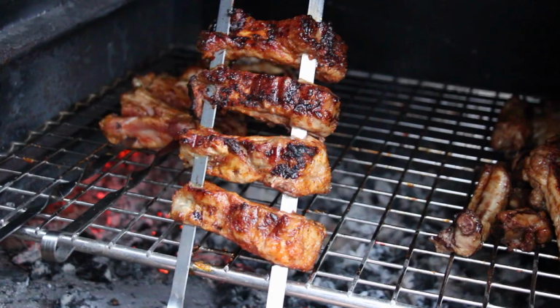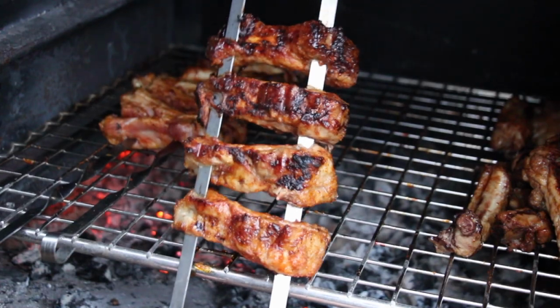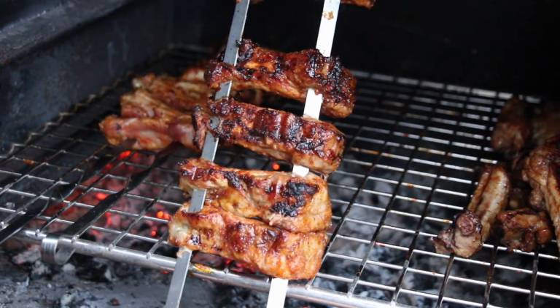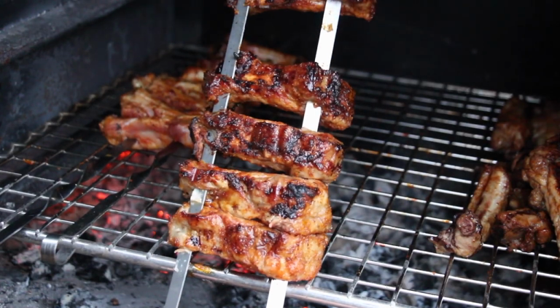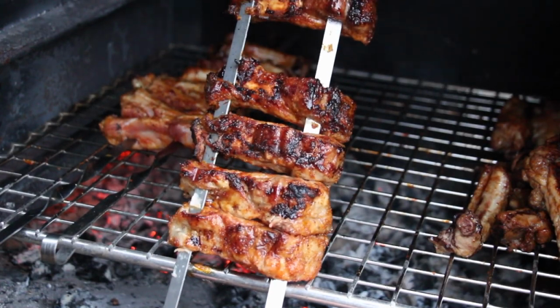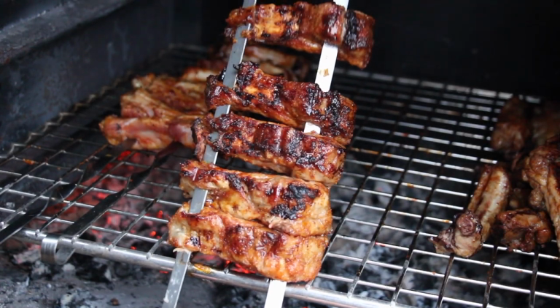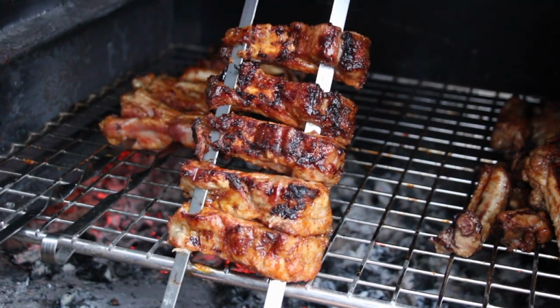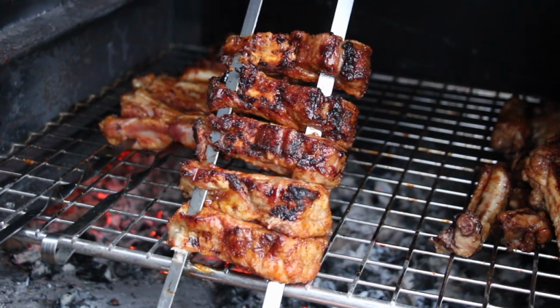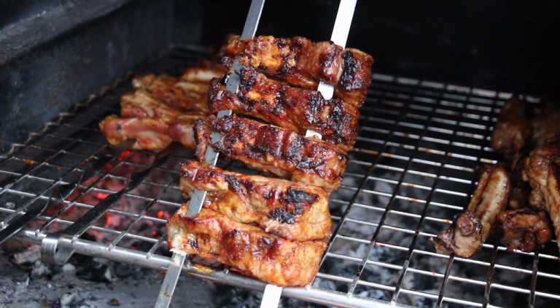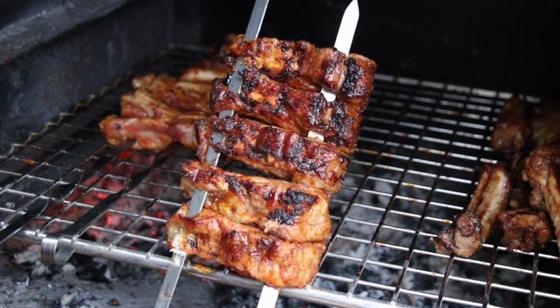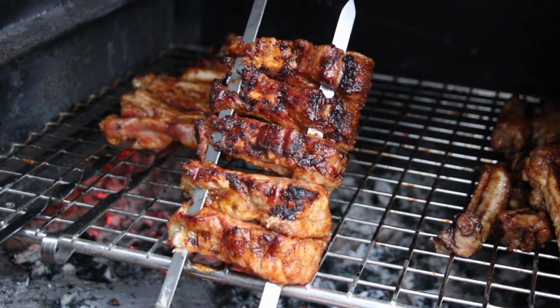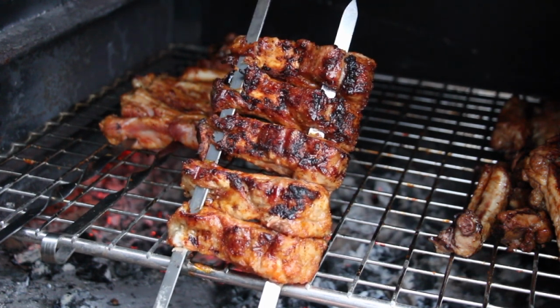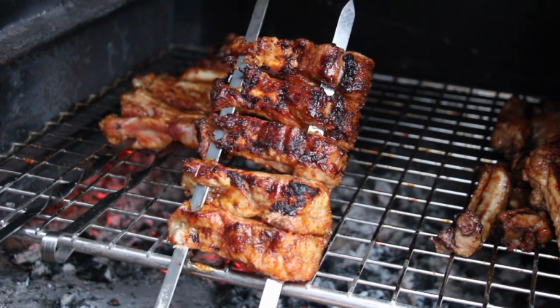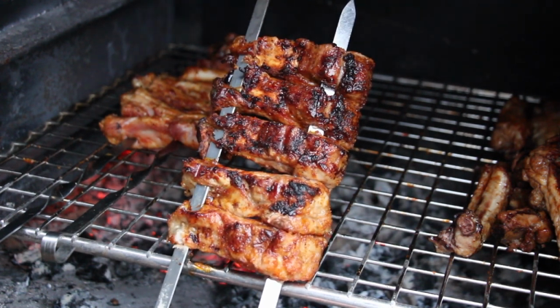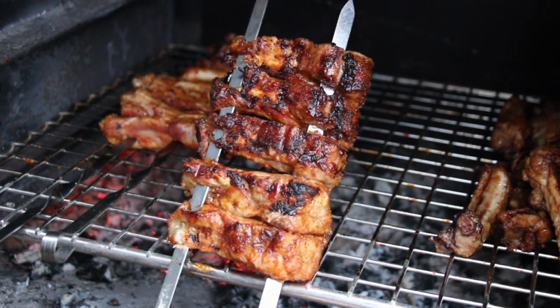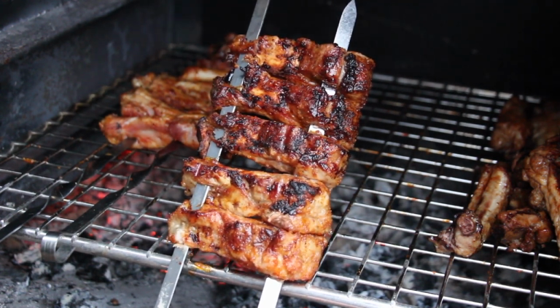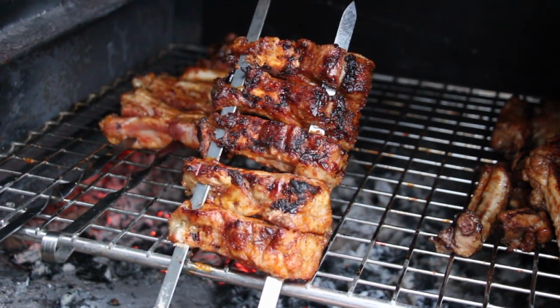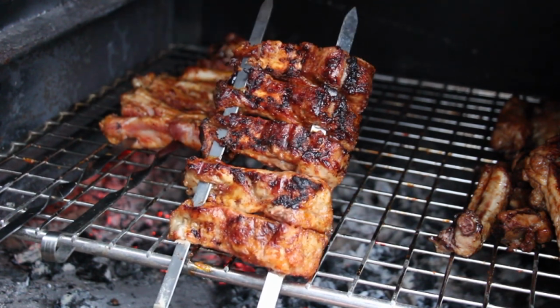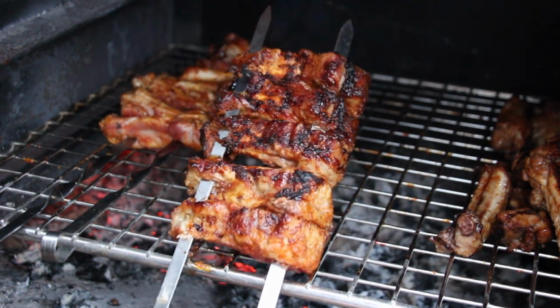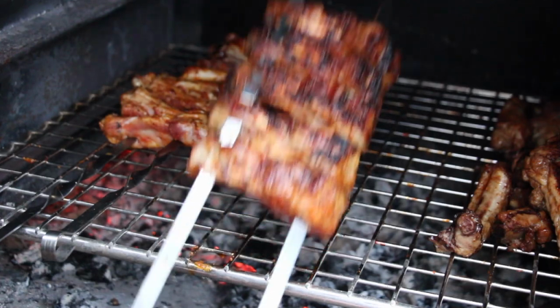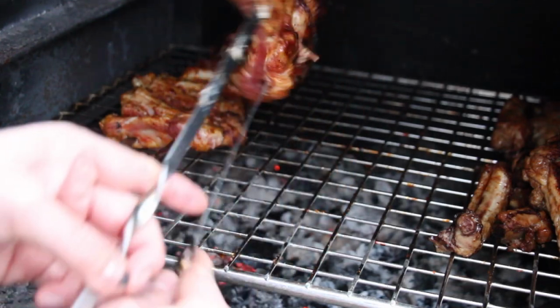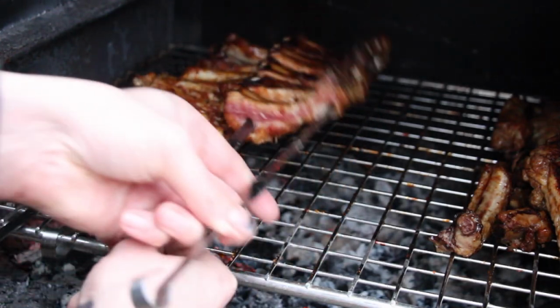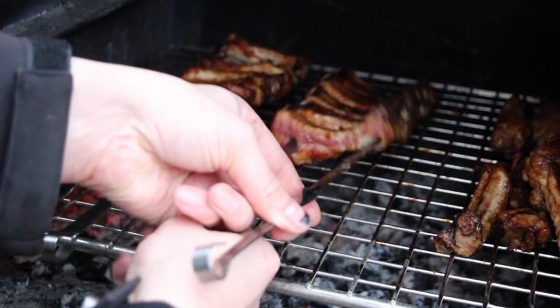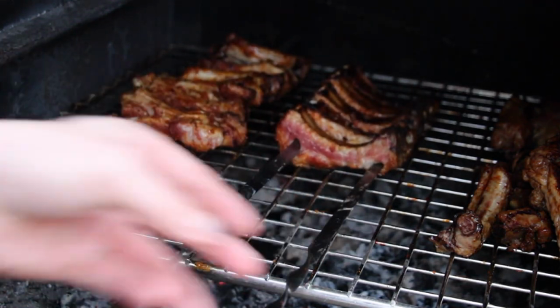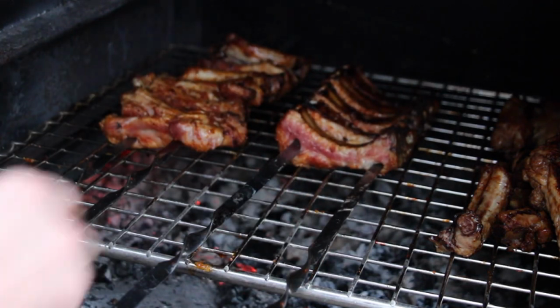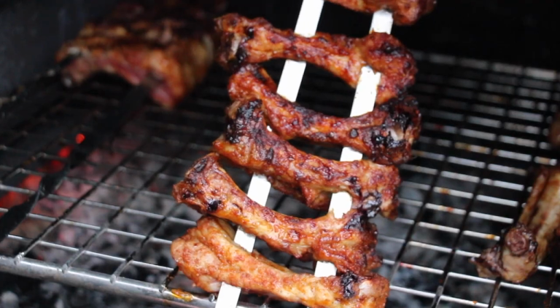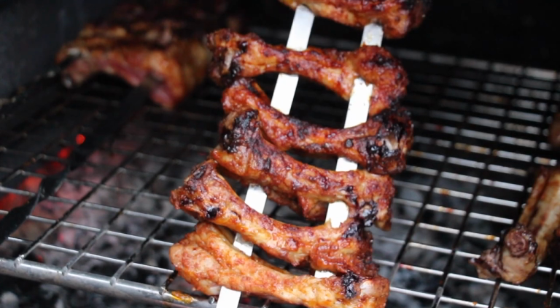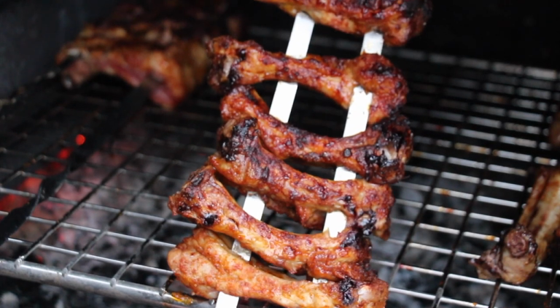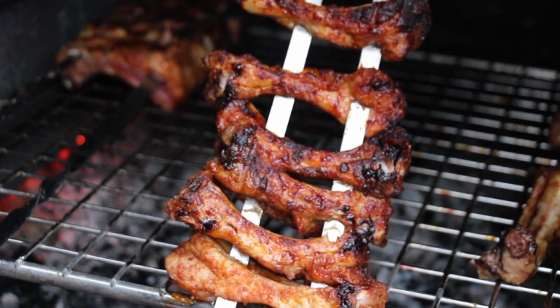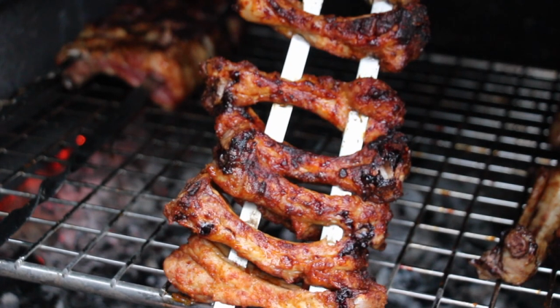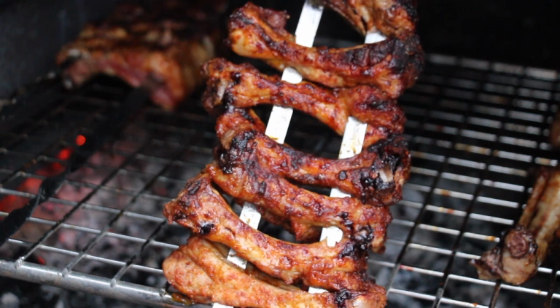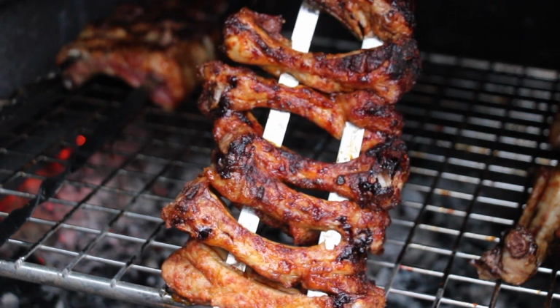After half an hour you can take them down, remove the skewers, leaving a little bit of space in between the ribs, and grill them for the last 20 minutes. This works better with the first version.